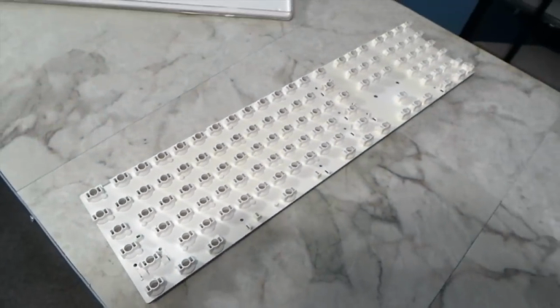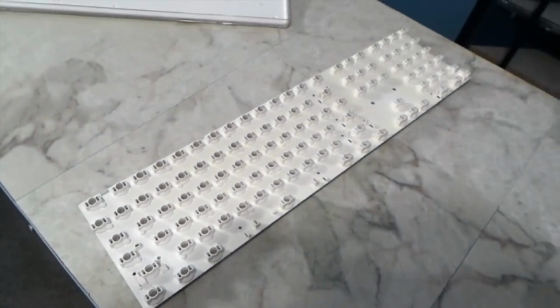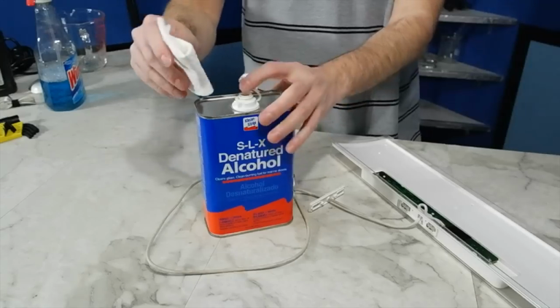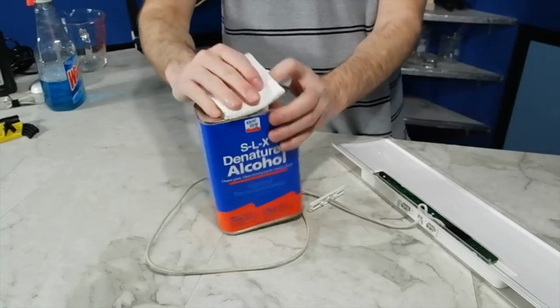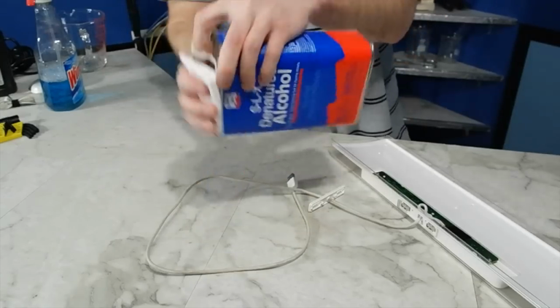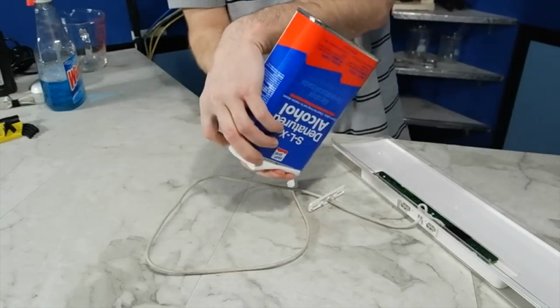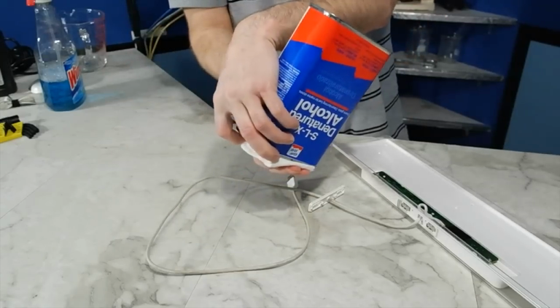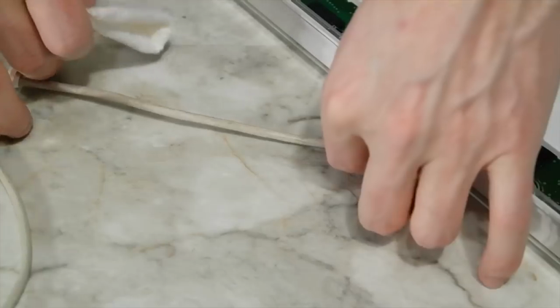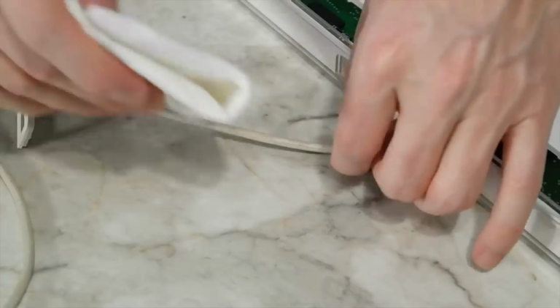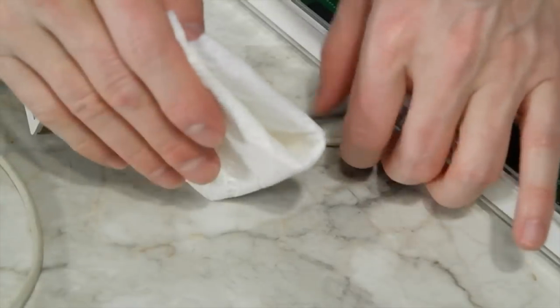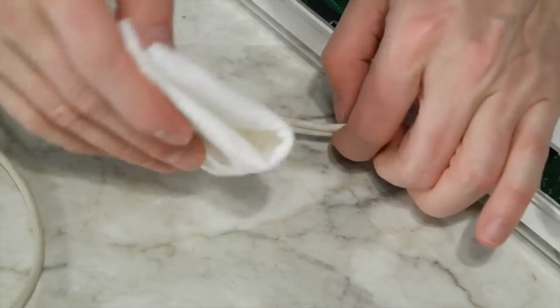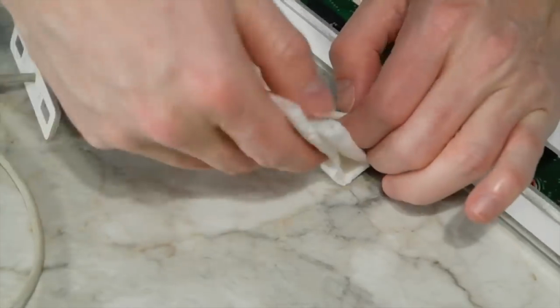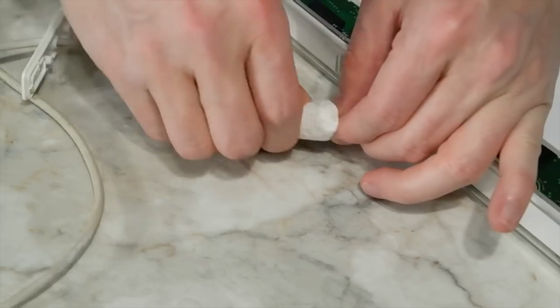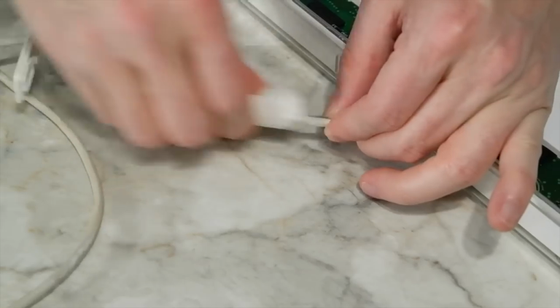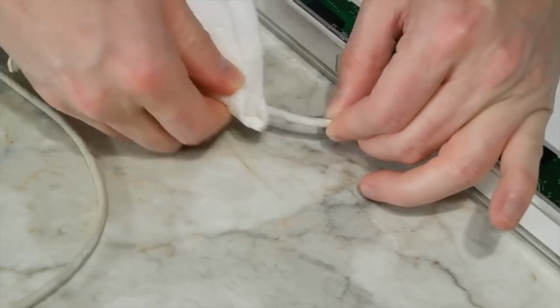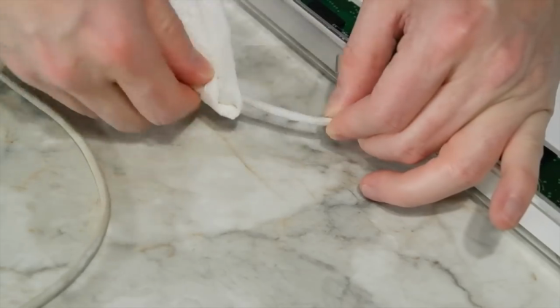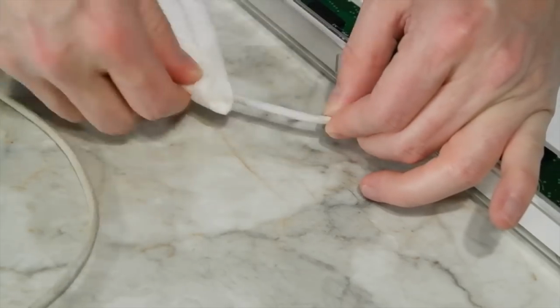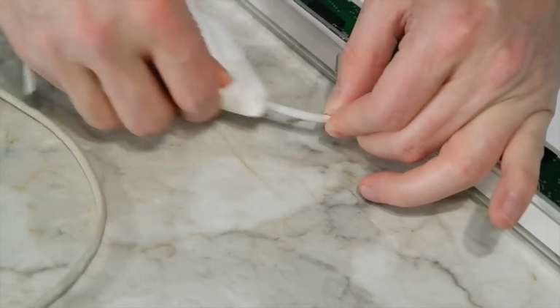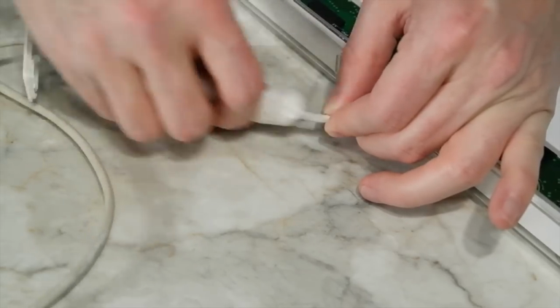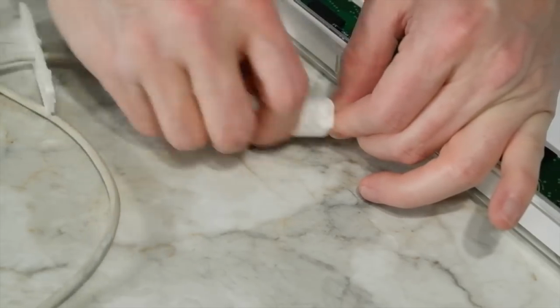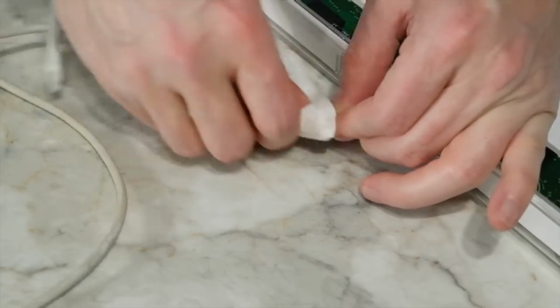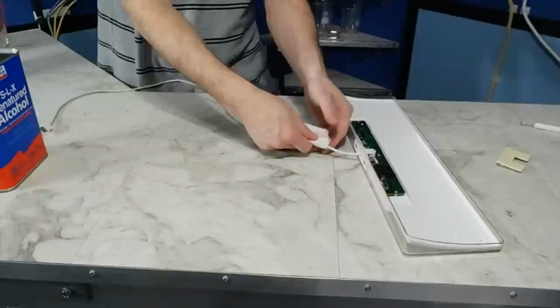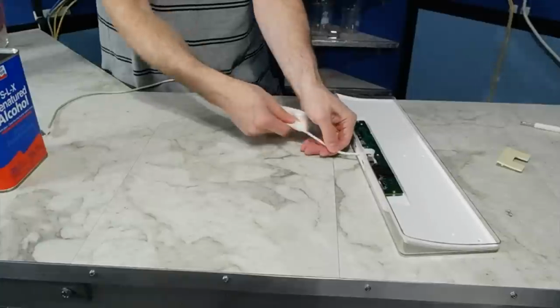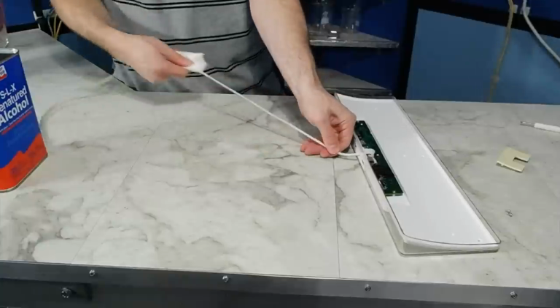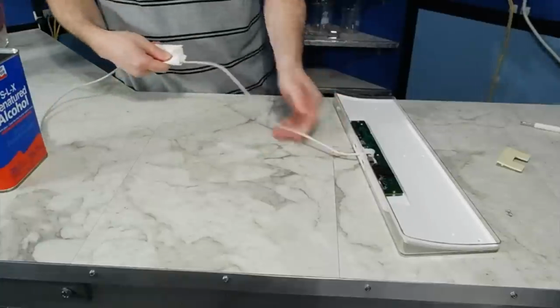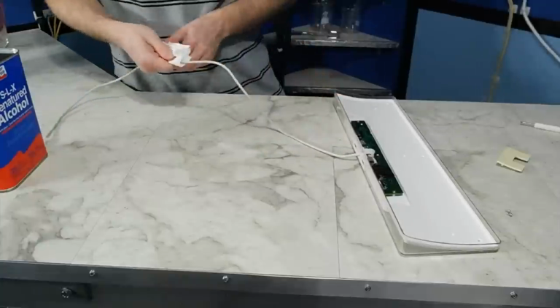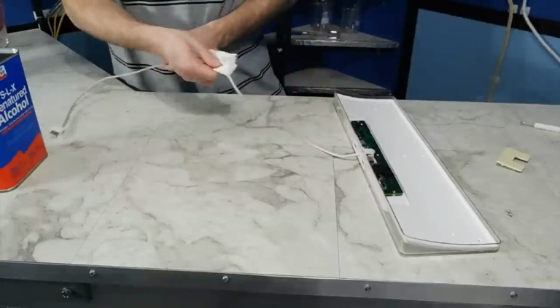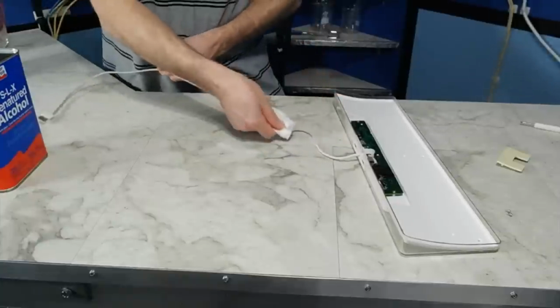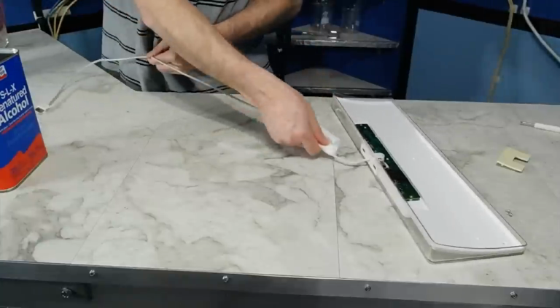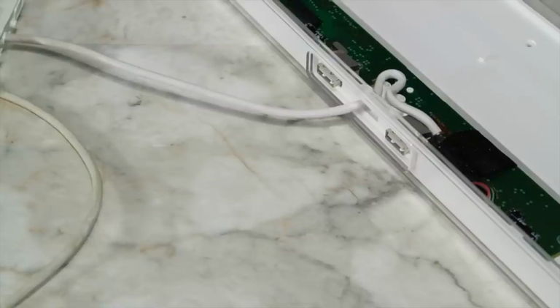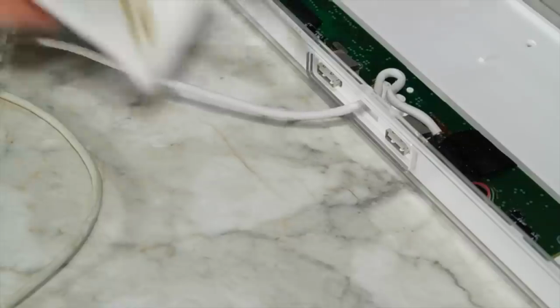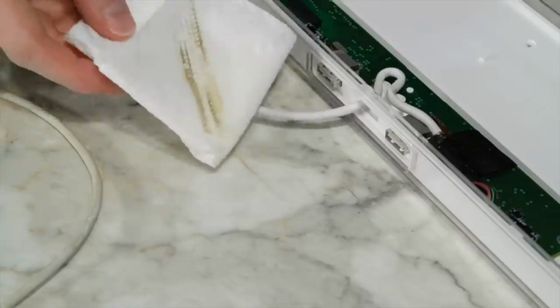I used some denatured alcohol on the USB cable, and you can see that cleans it up pretty well.